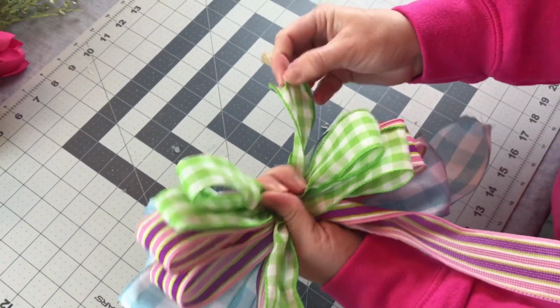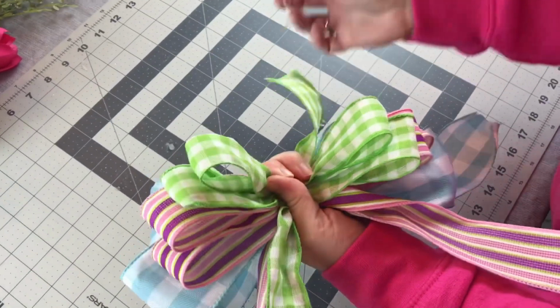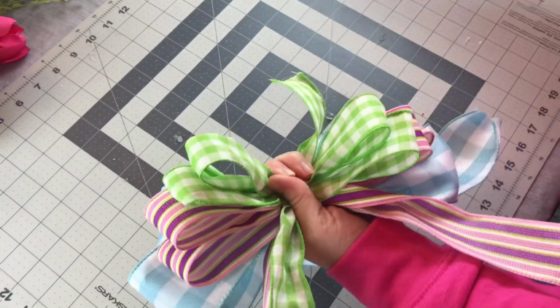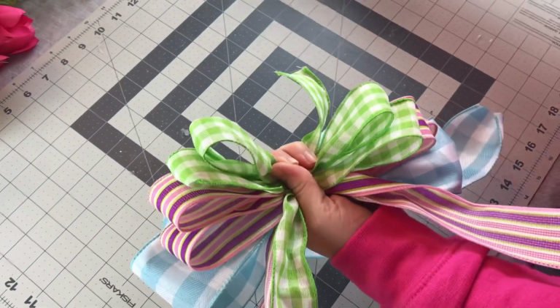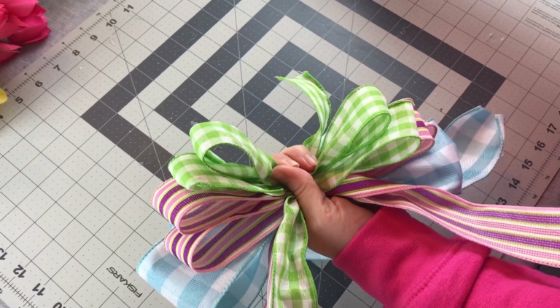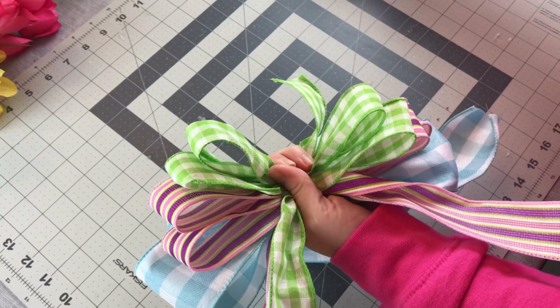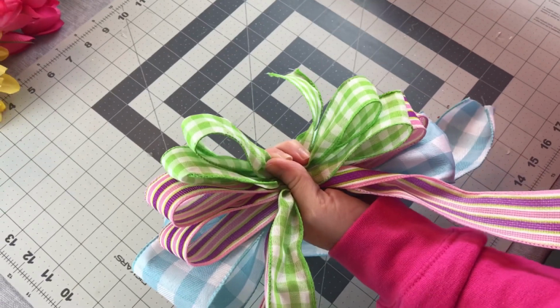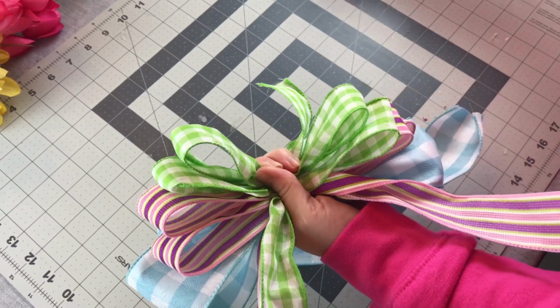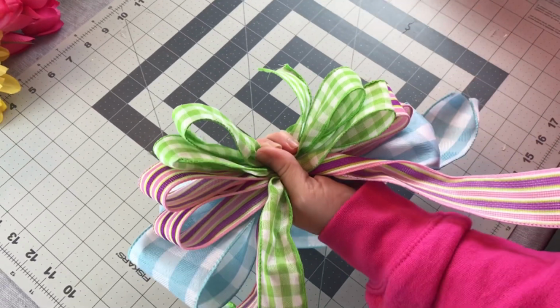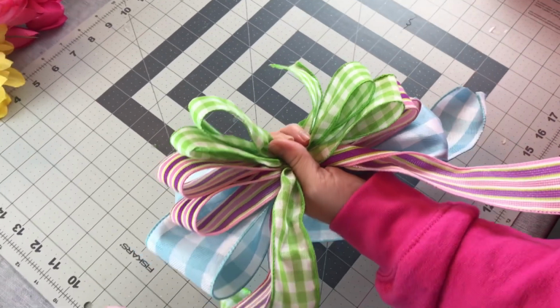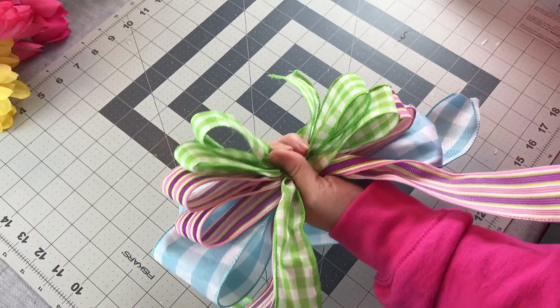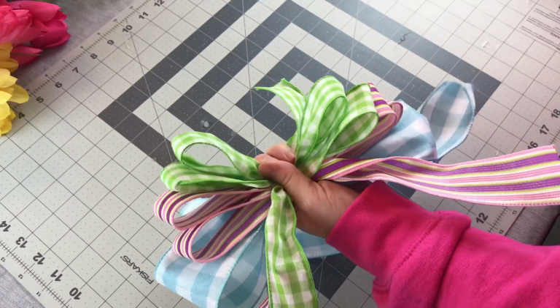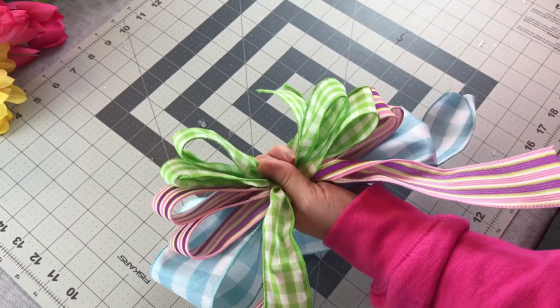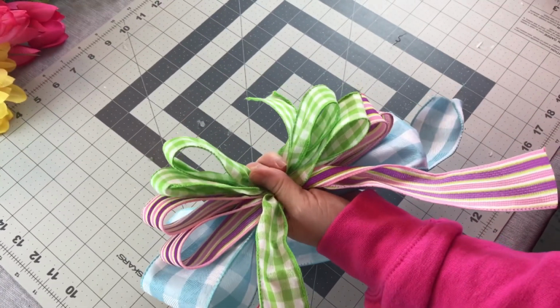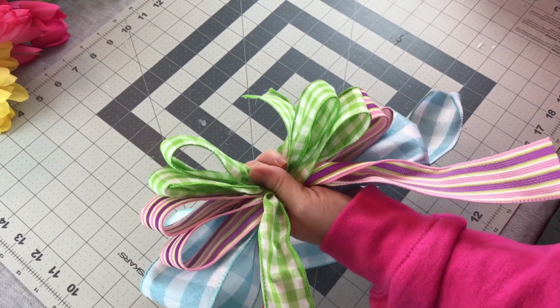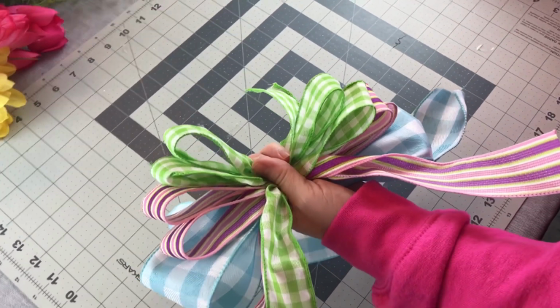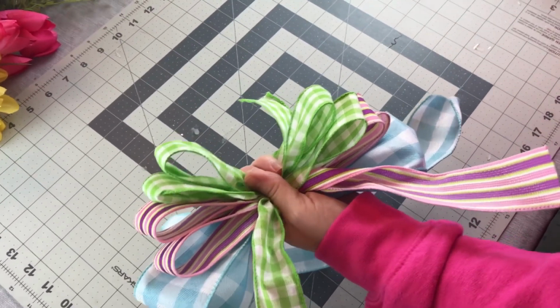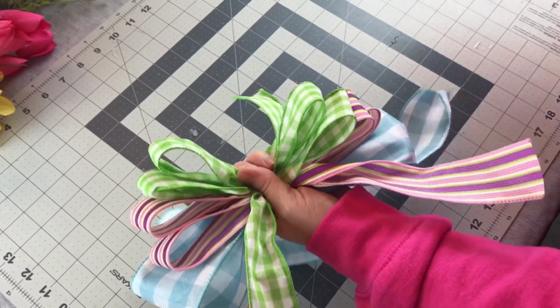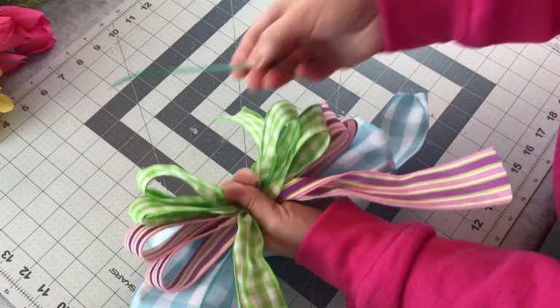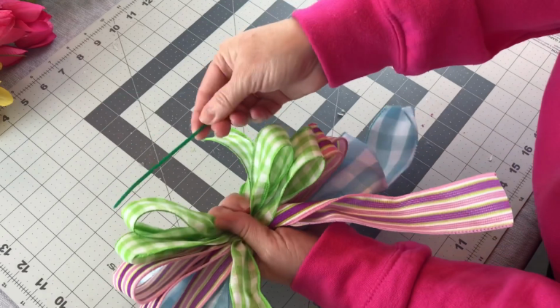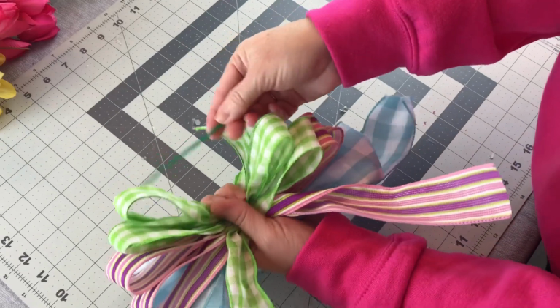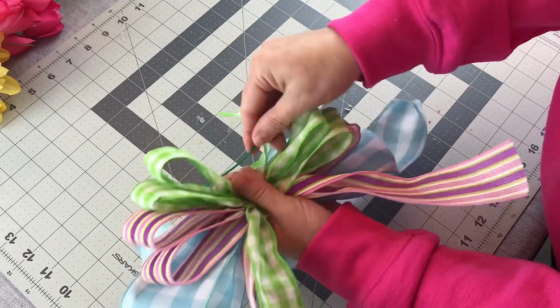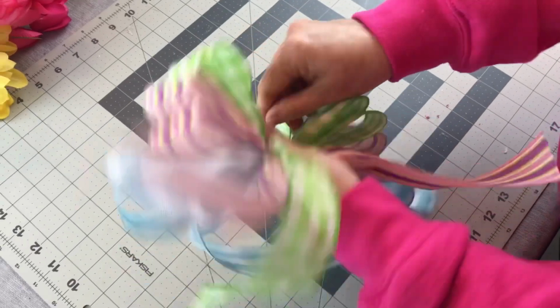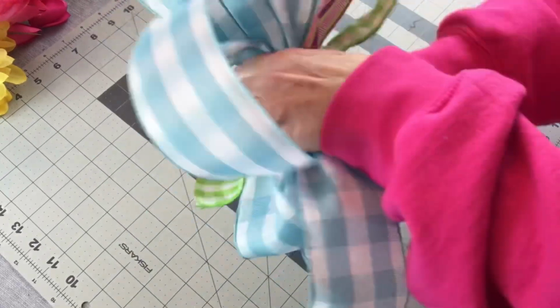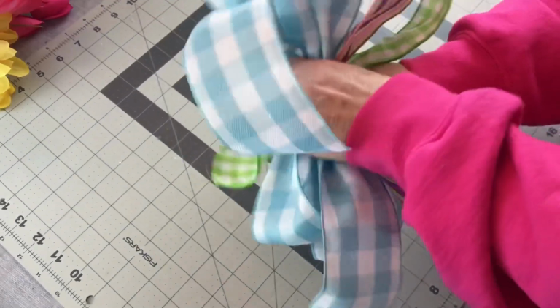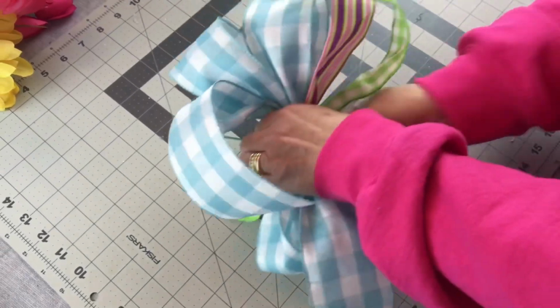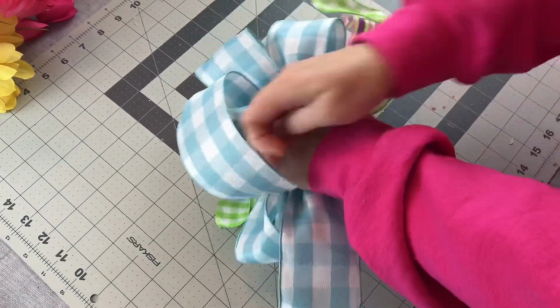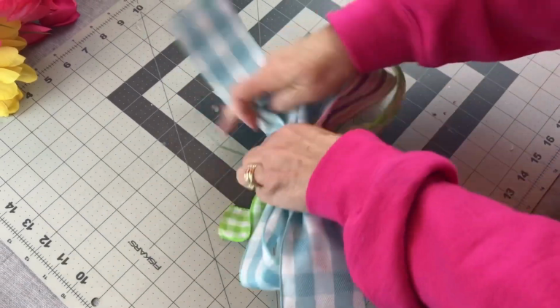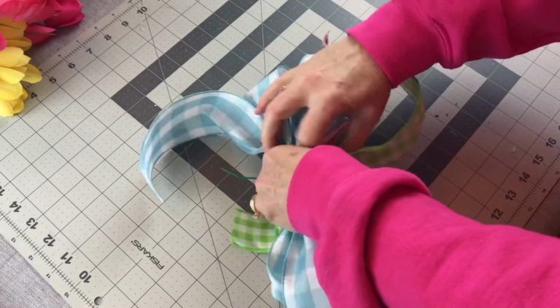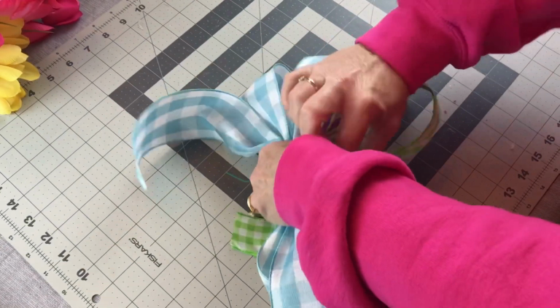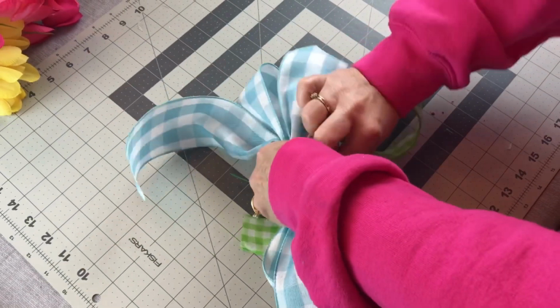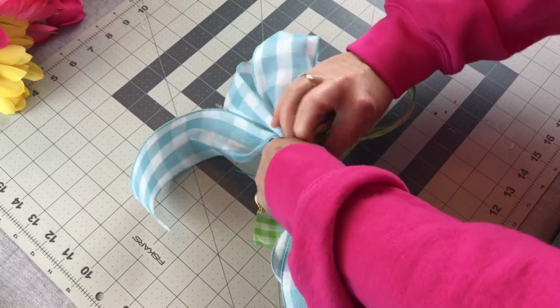I ran out of the green and white ribbon a little bit too soon but I'm going to make it work because I just love the colors green and white together for spring. So here I am zip tying my bow nice and tight in the center.